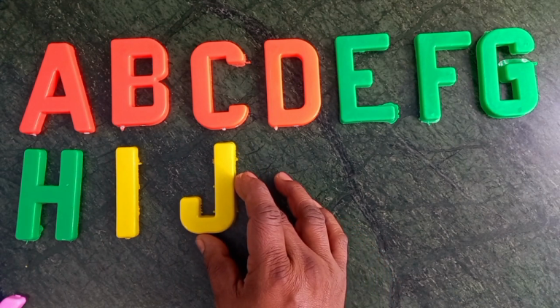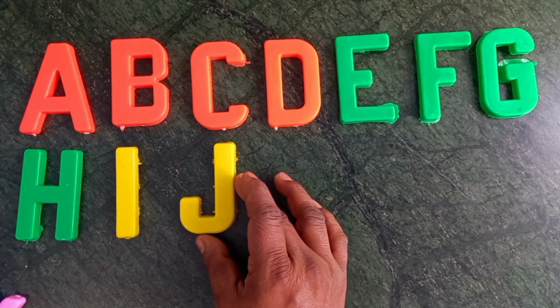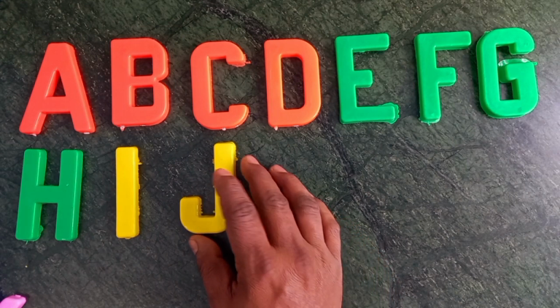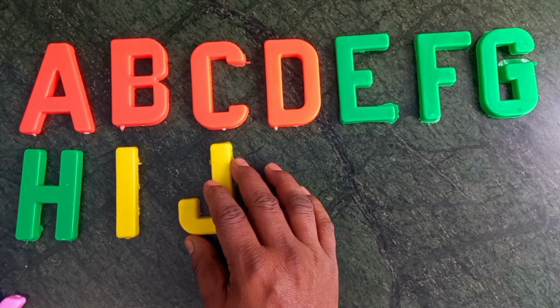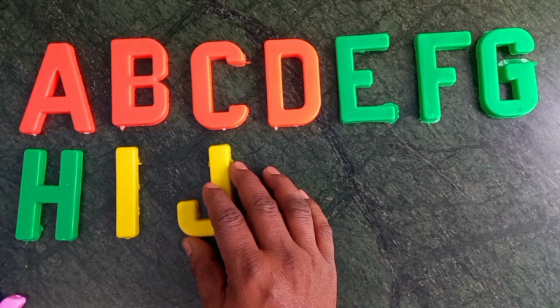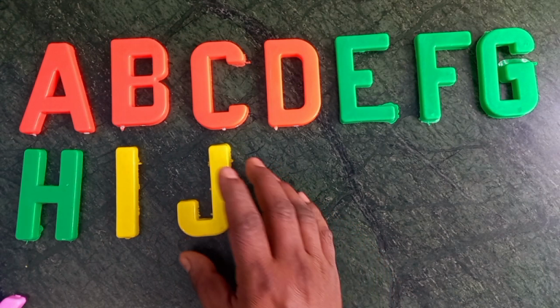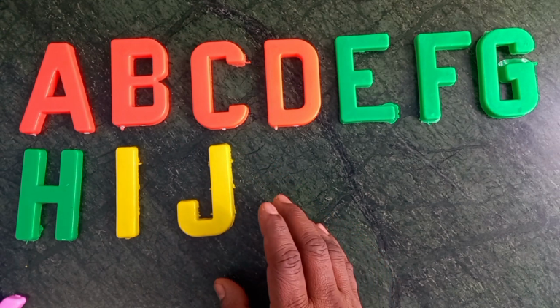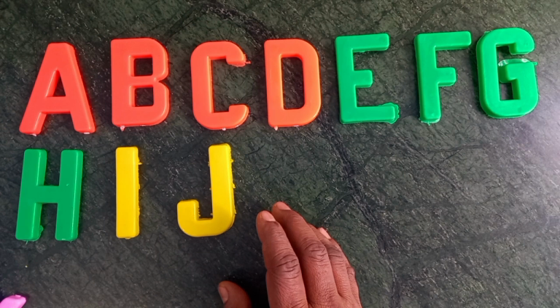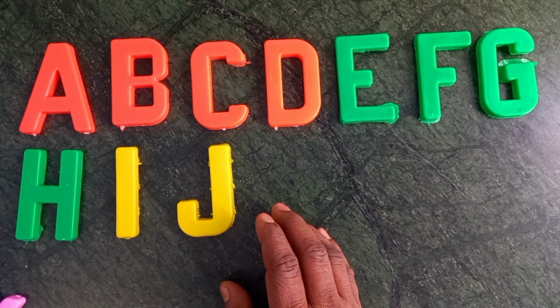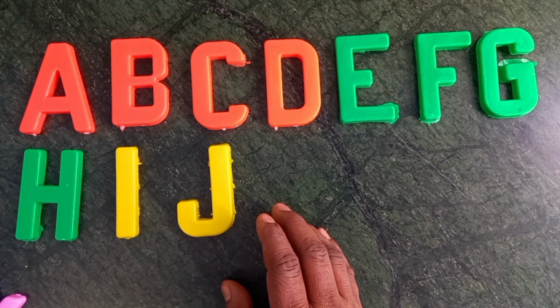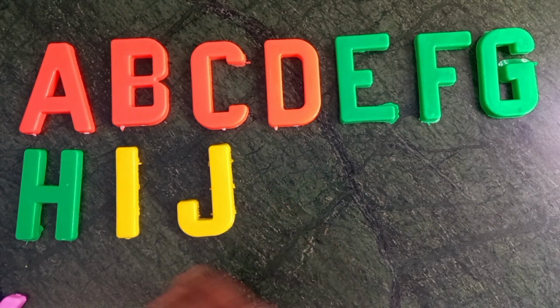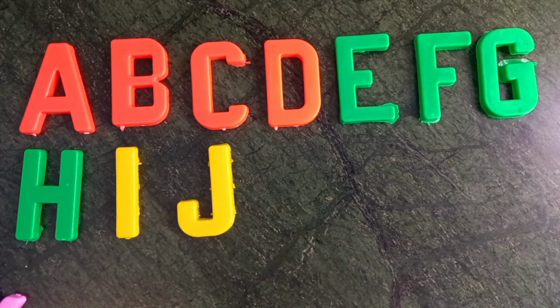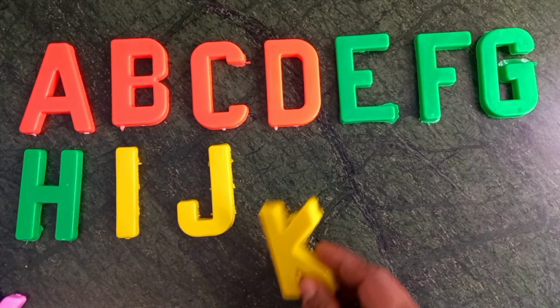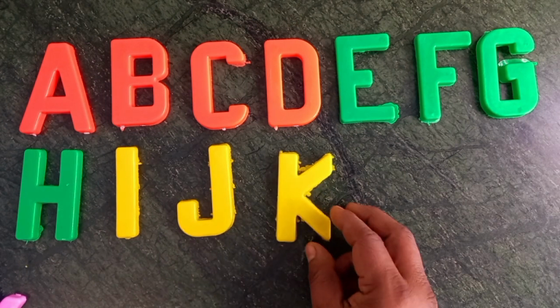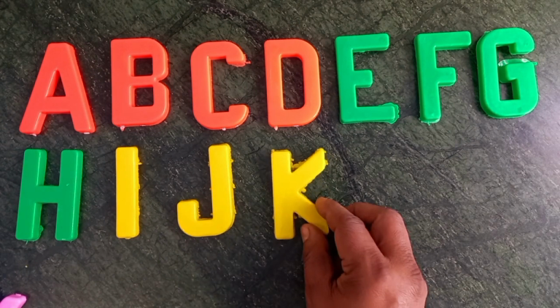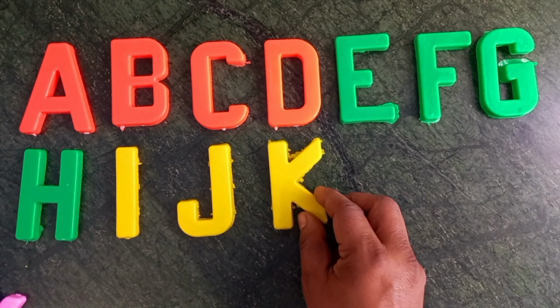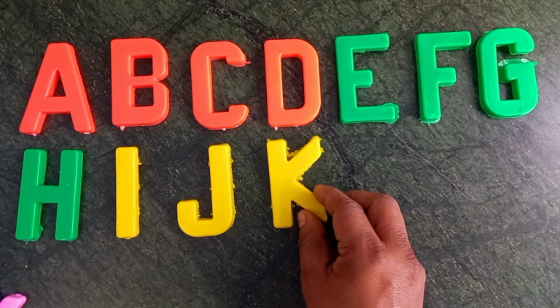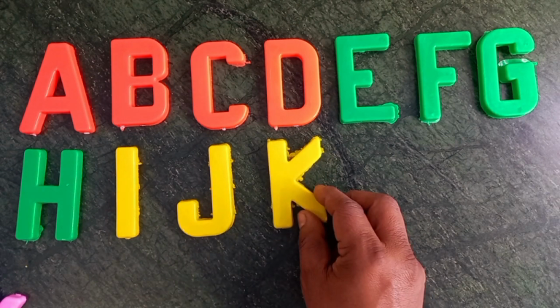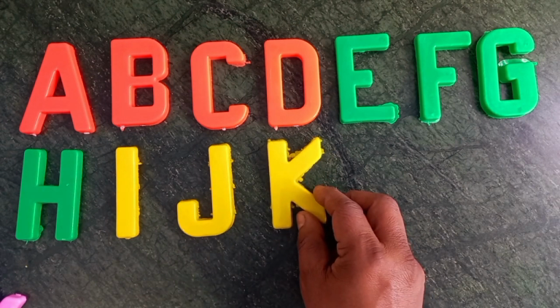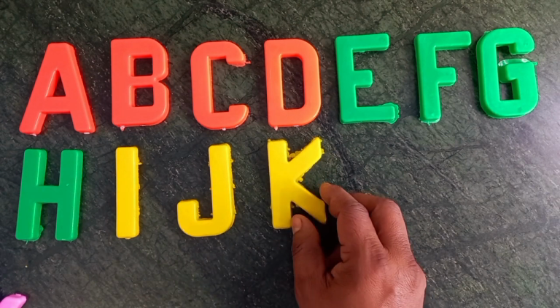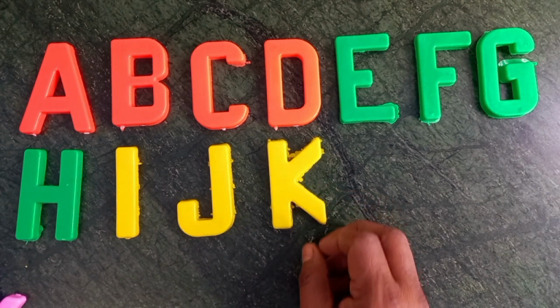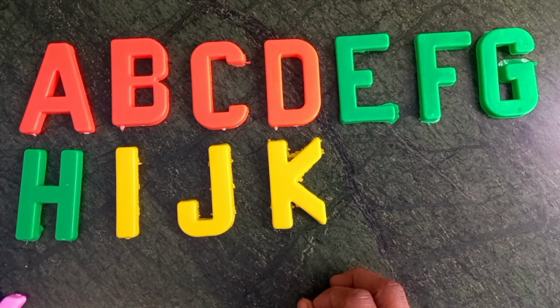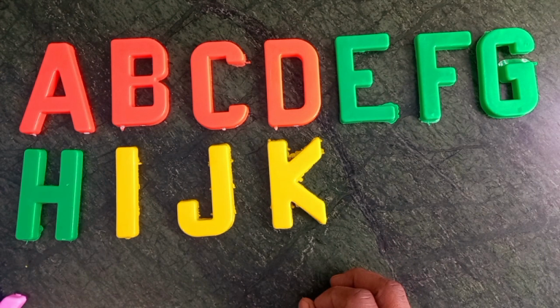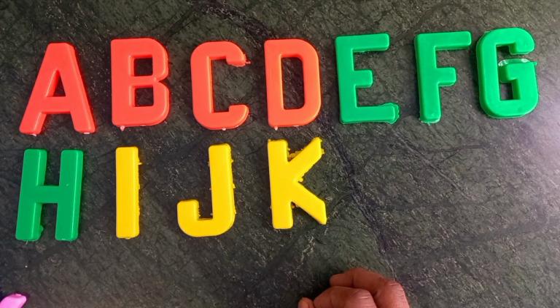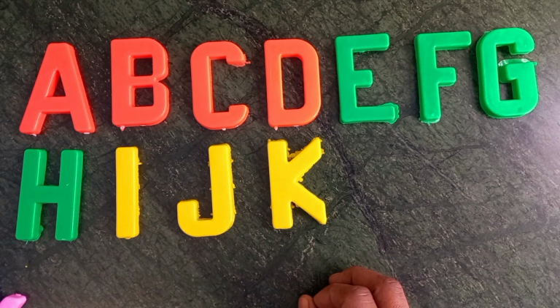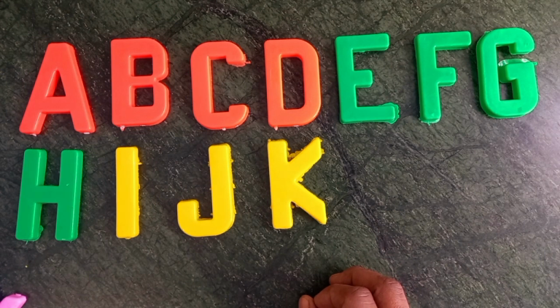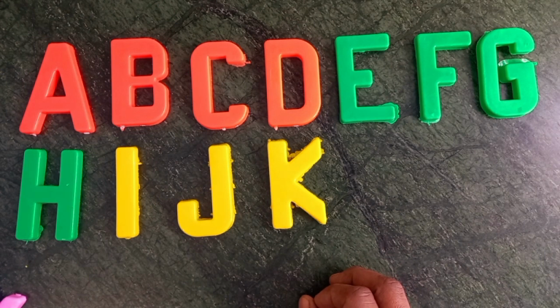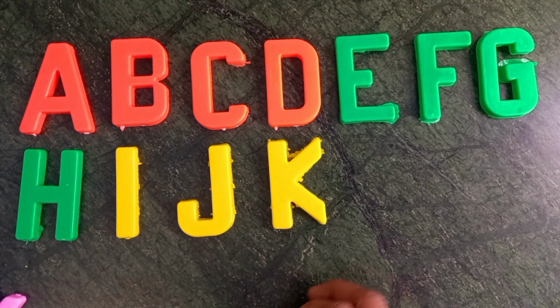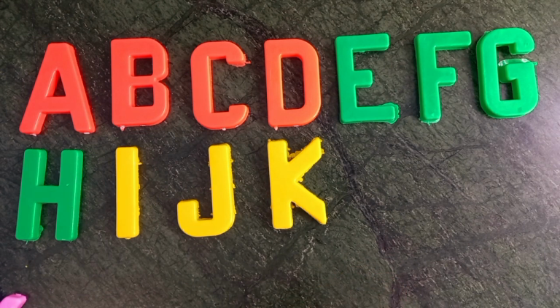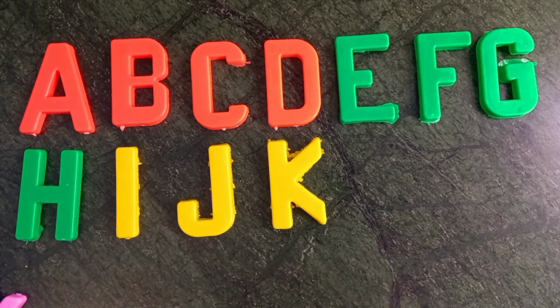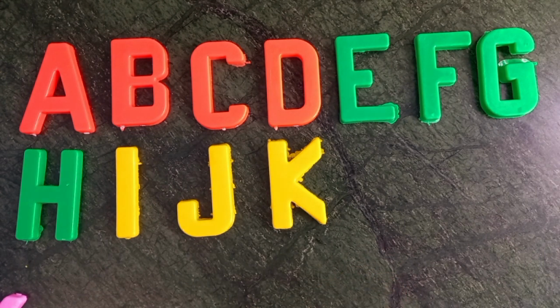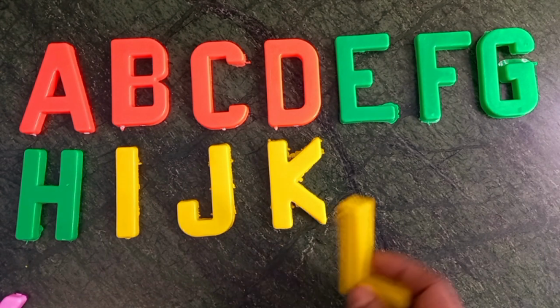J for juice. Yellow color. K for kite. Yellow color. Blue color.